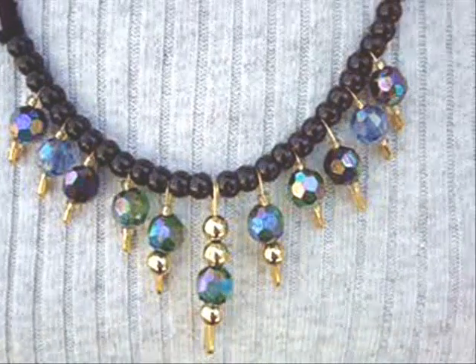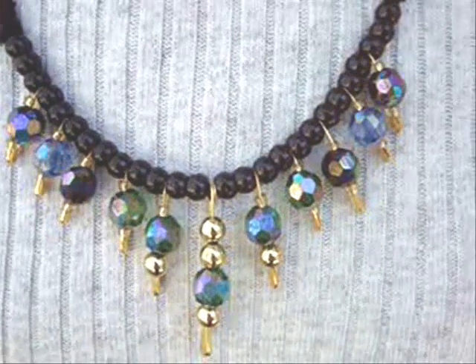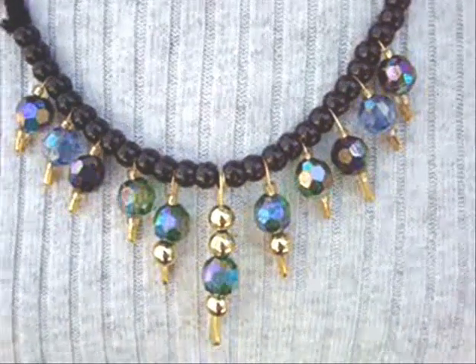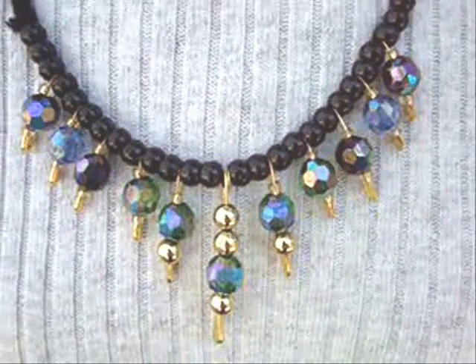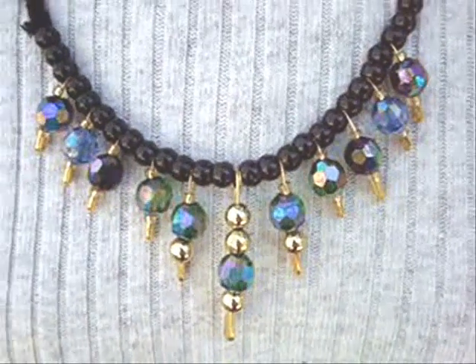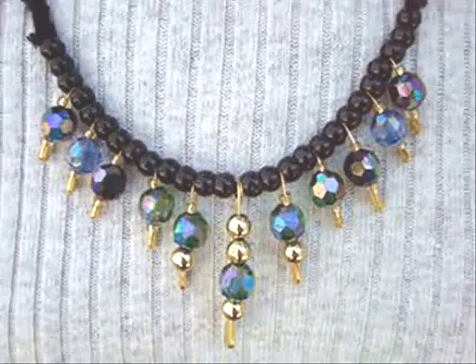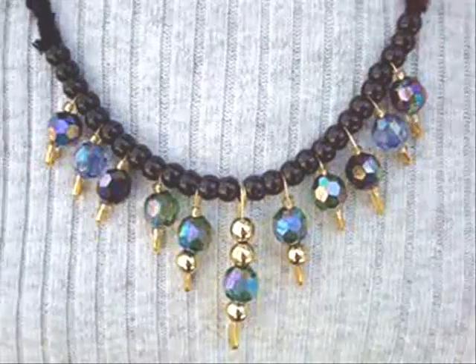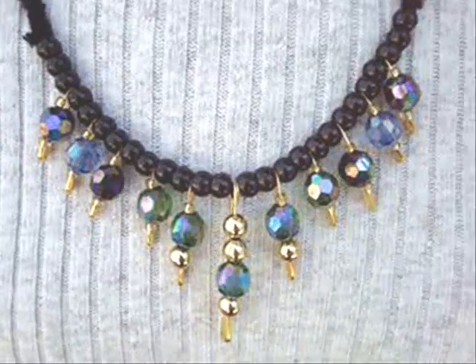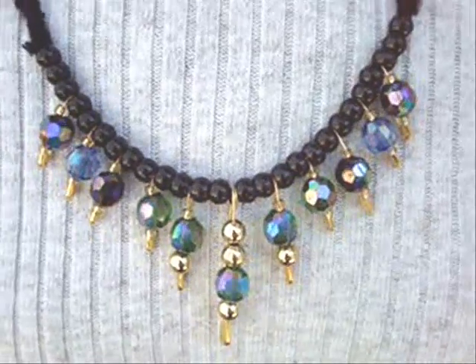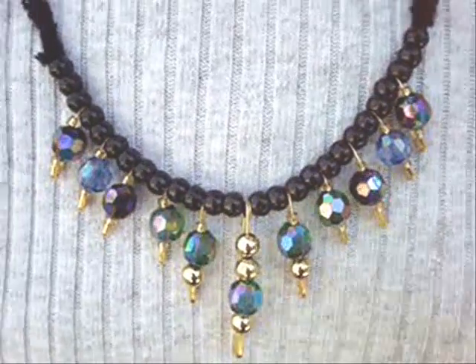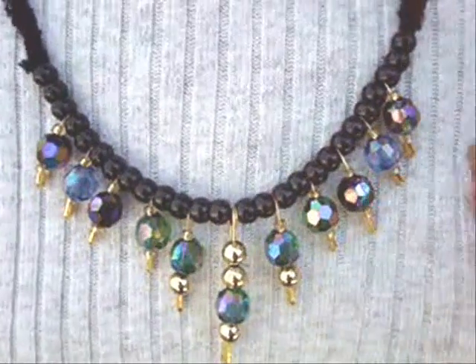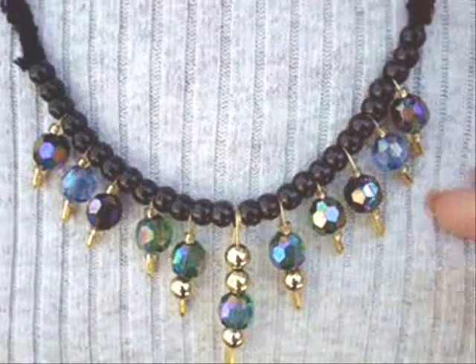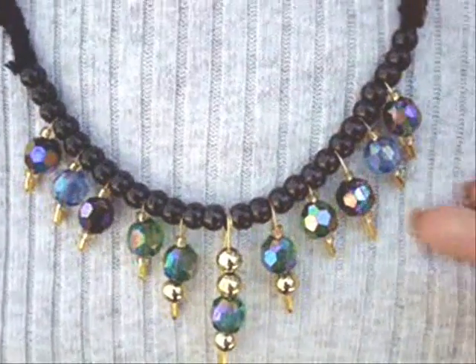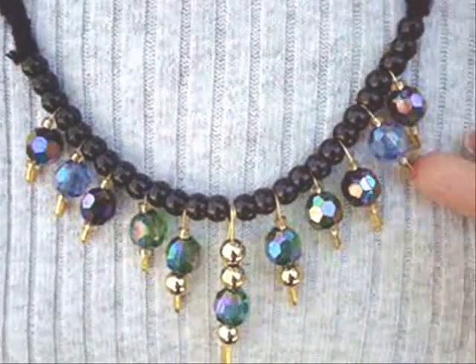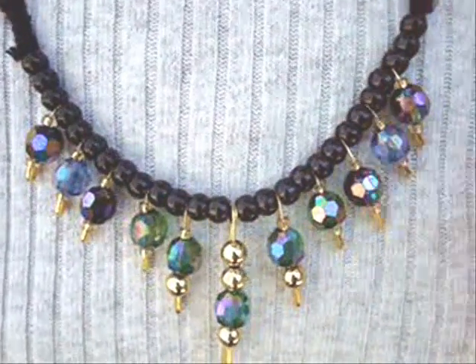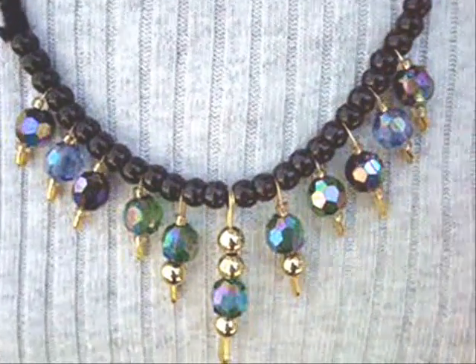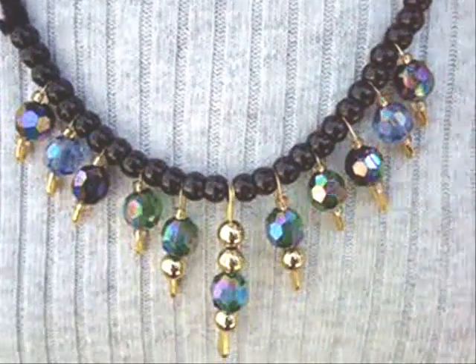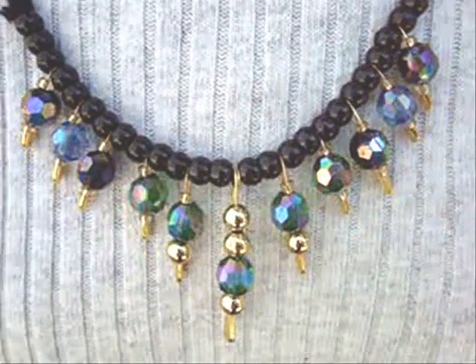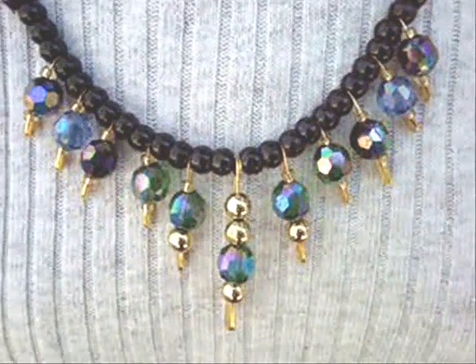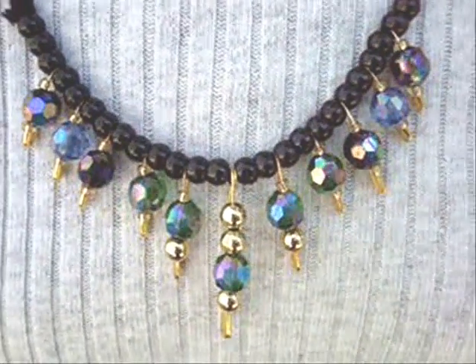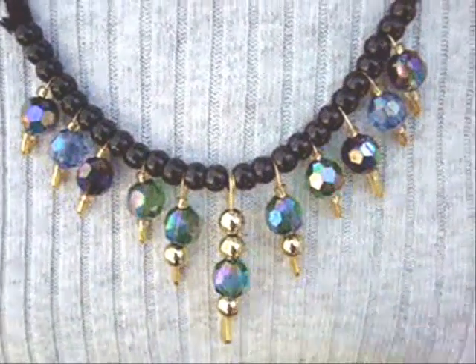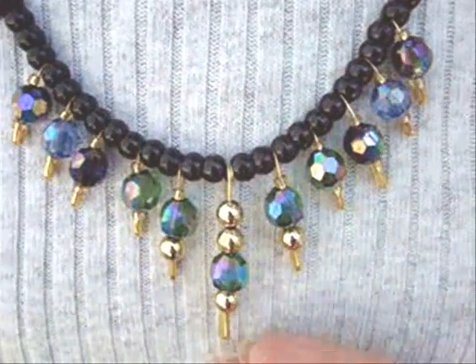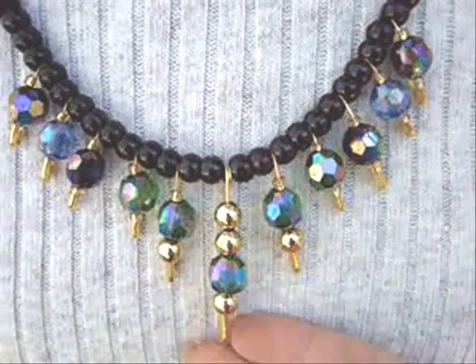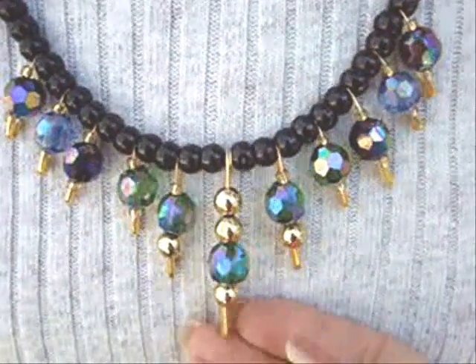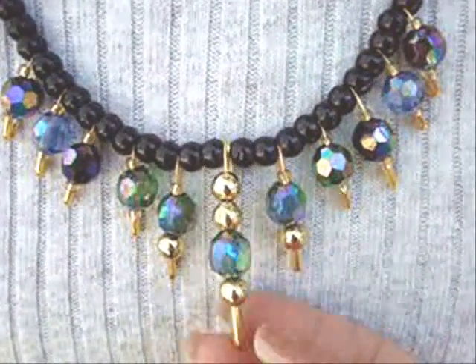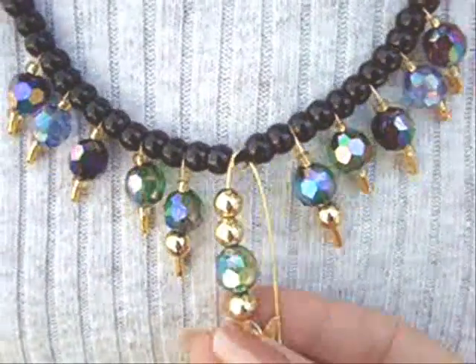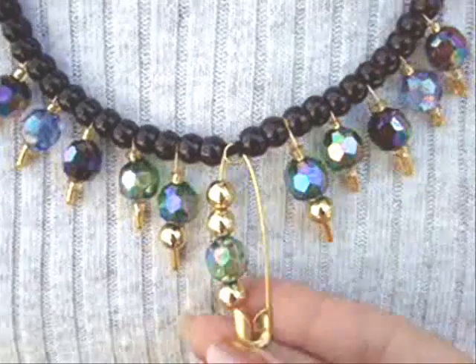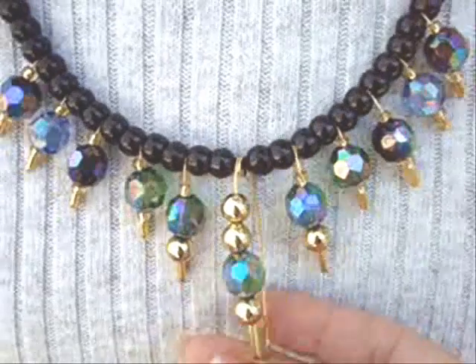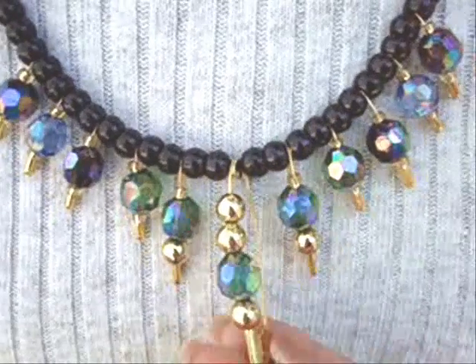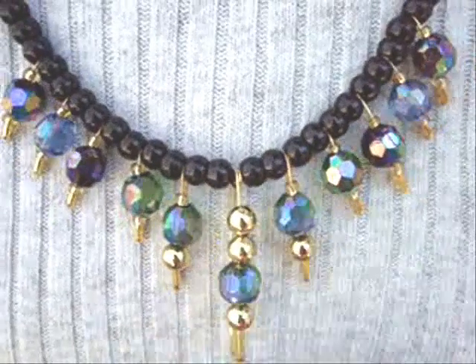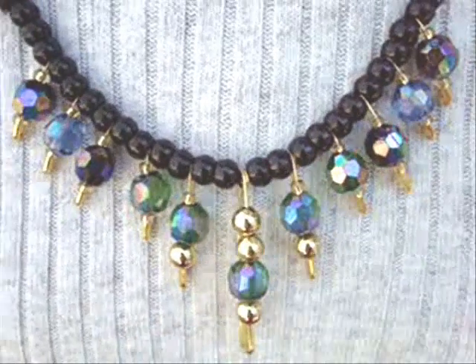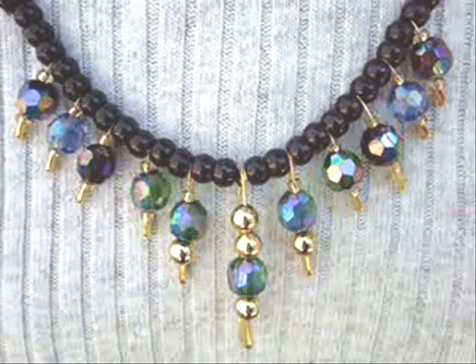Hi everyone, this is Emmy. Today I'm going to show you how you can make a necklace or a bracelet using some safety pins and a few beads.